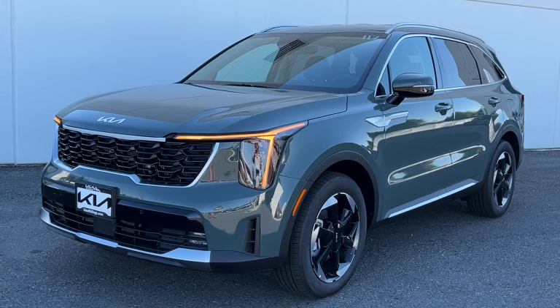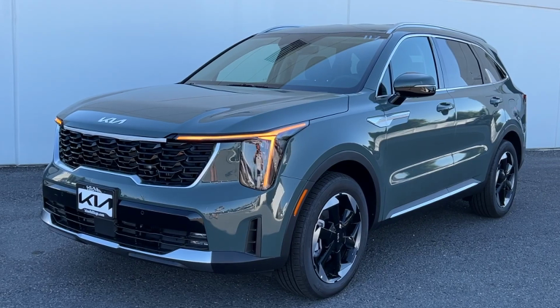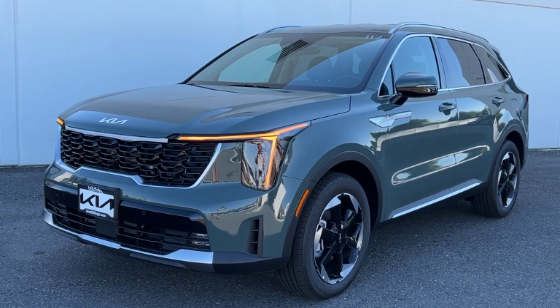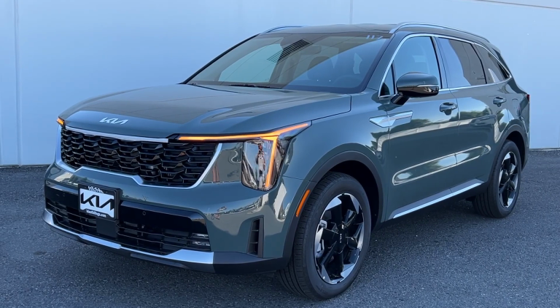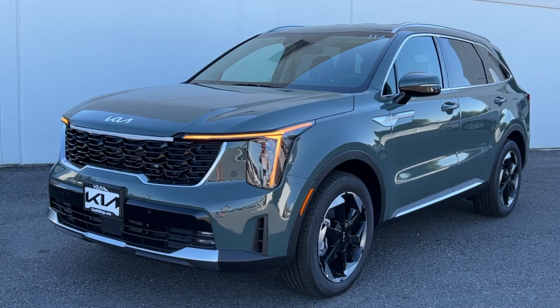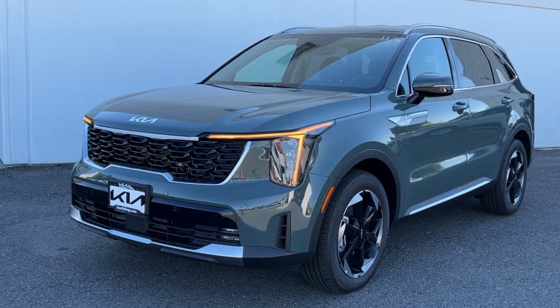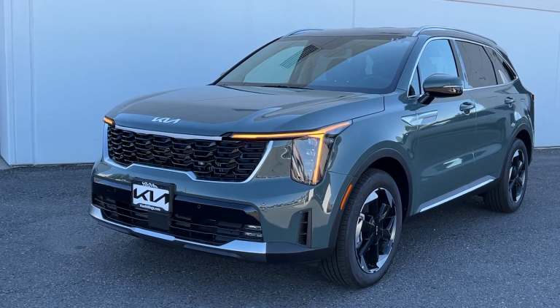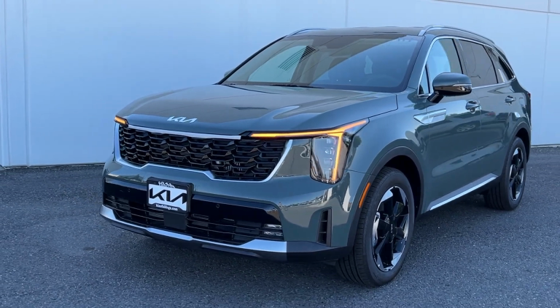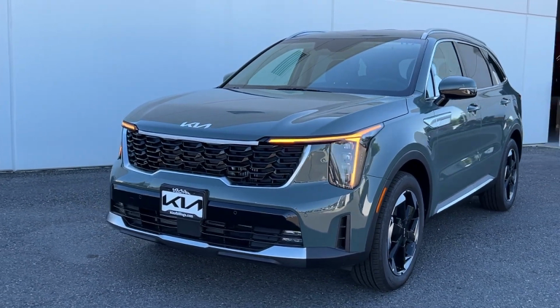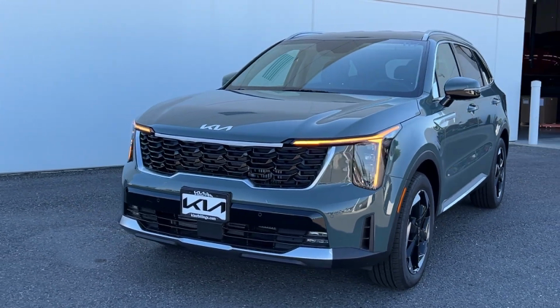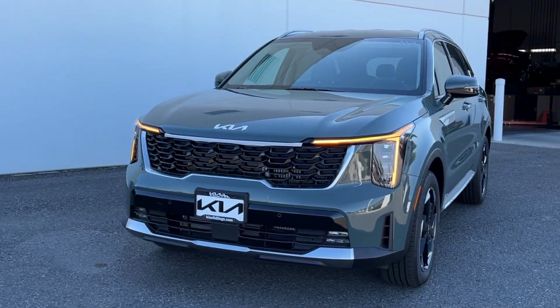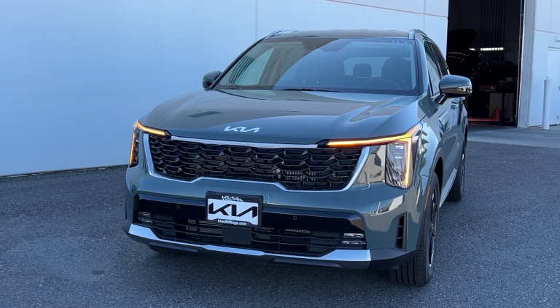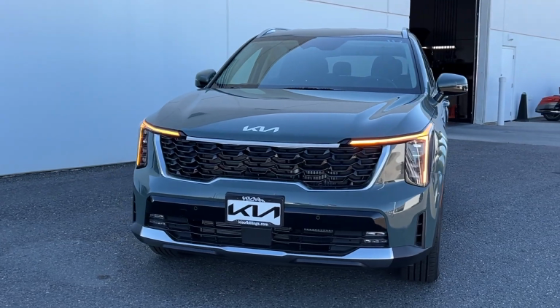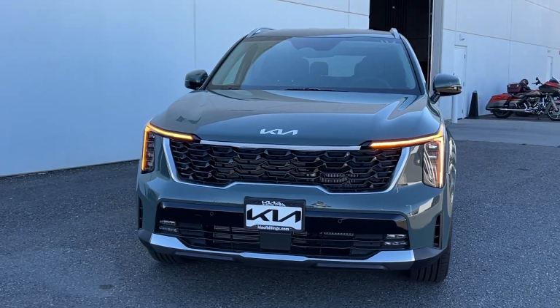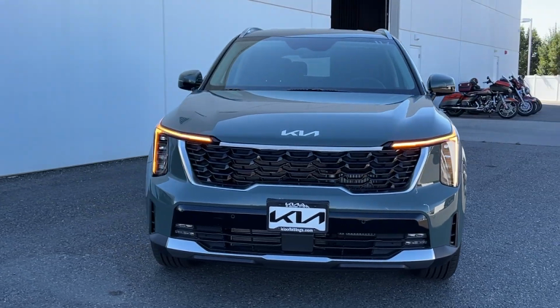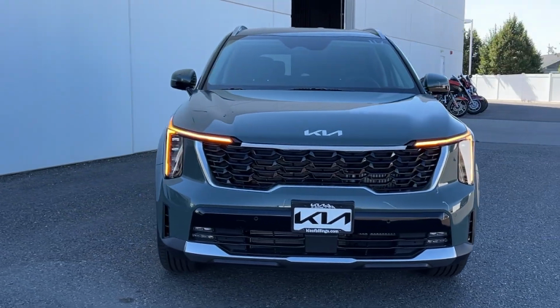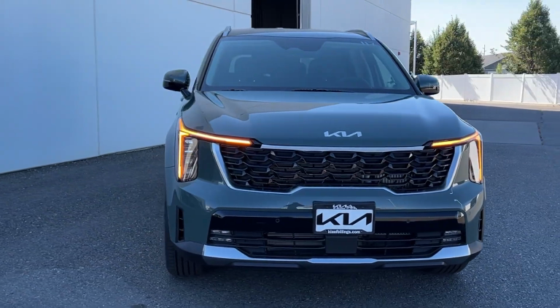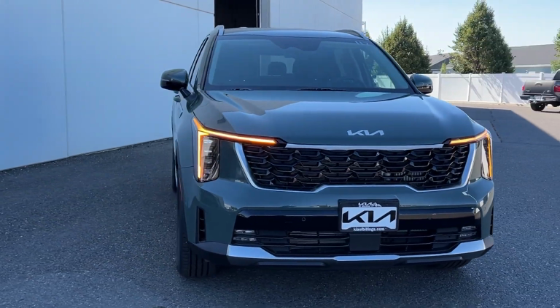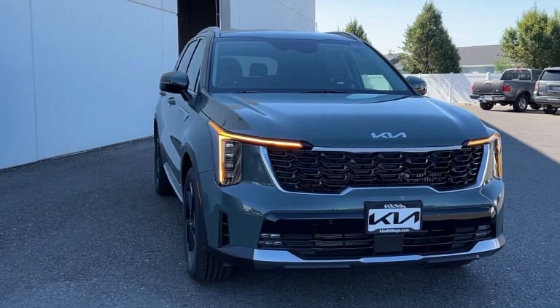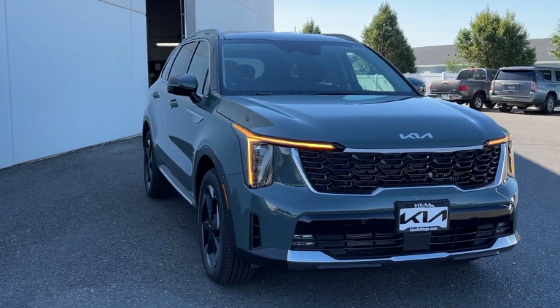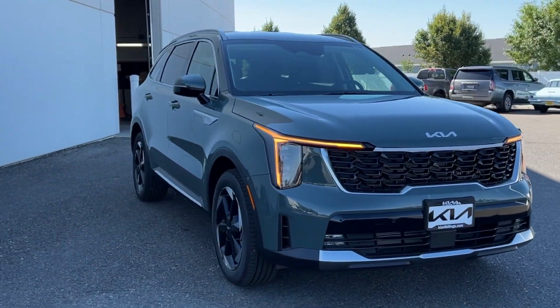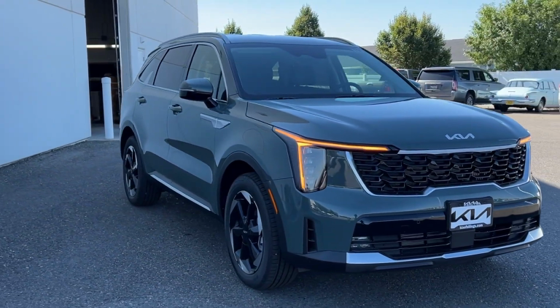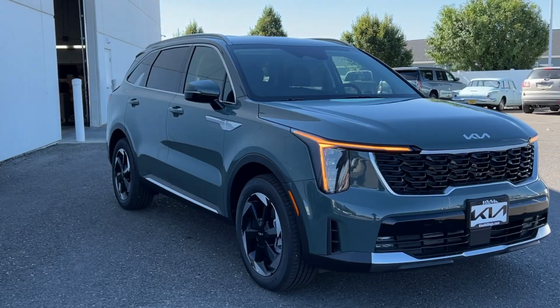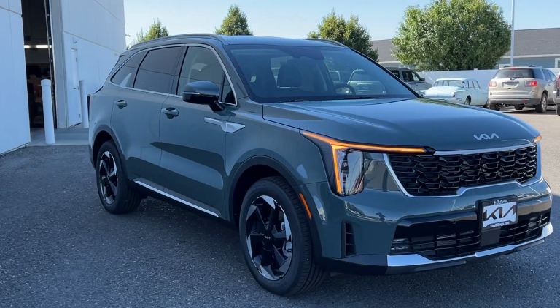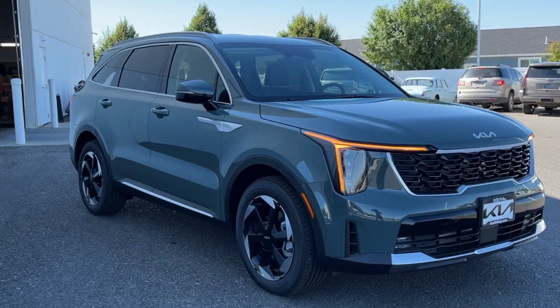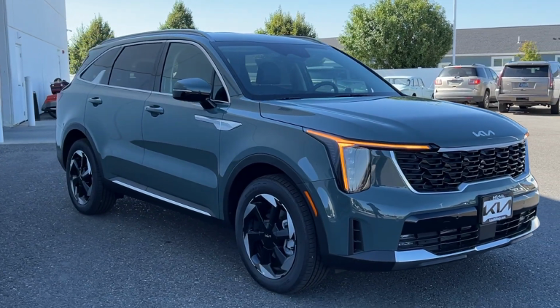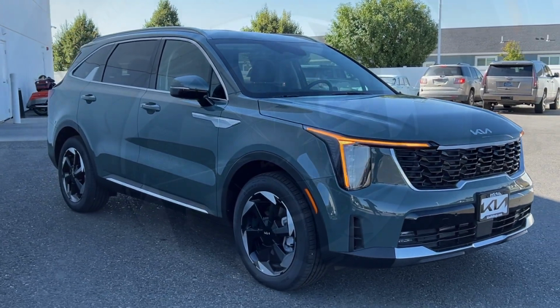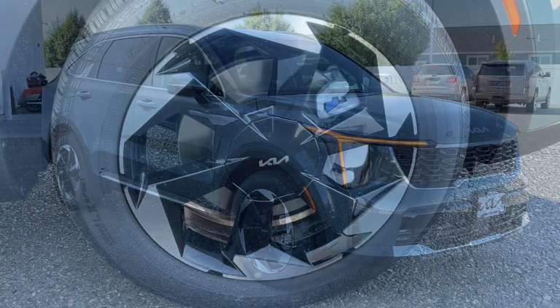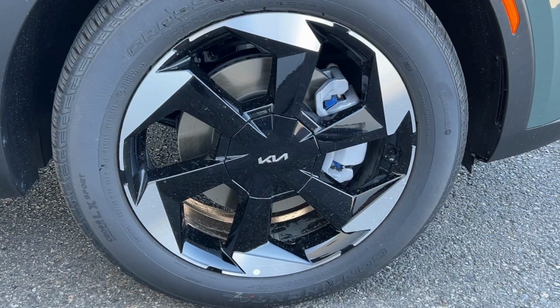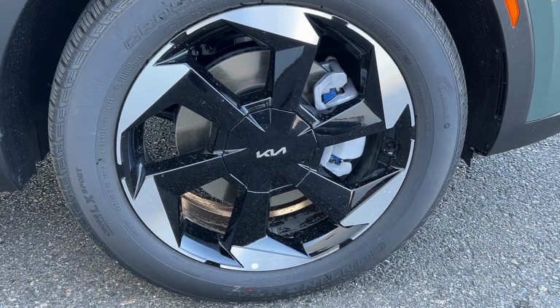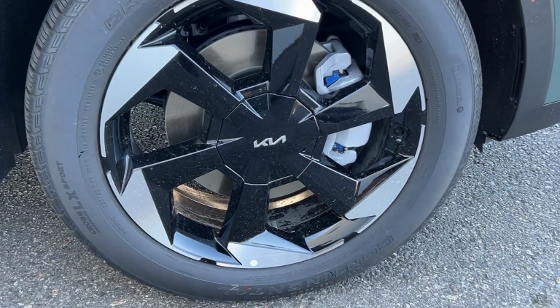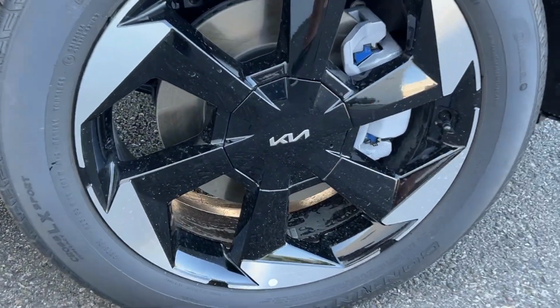You'll have love at first sight with the 2025 Kia Sorento Hybrid. Take advantage of the efficiency and family-friendly comfort this Sorento Hybrid has to offer. You'll love its roomy, high-quality interior and desirable safety and infotainment features too.